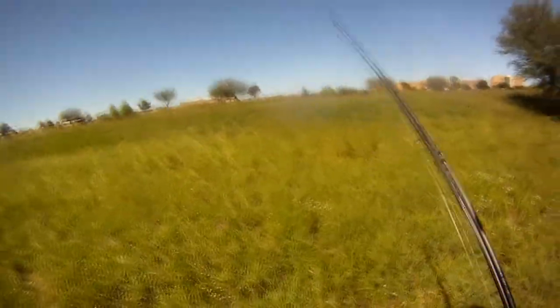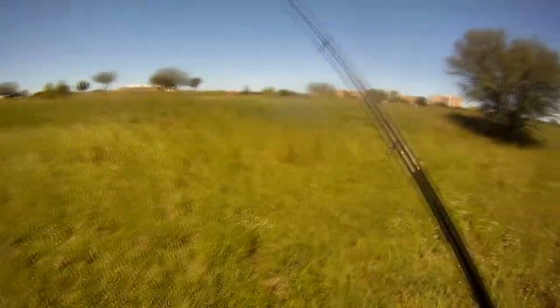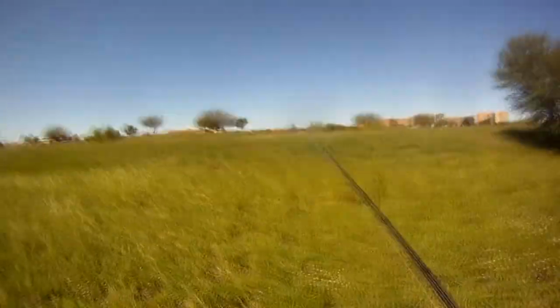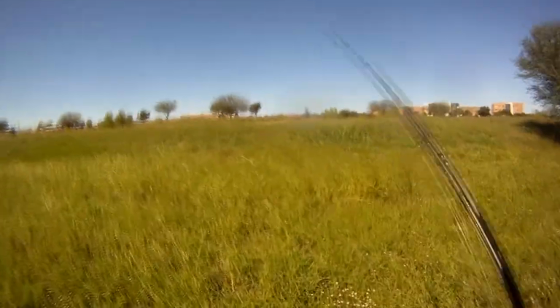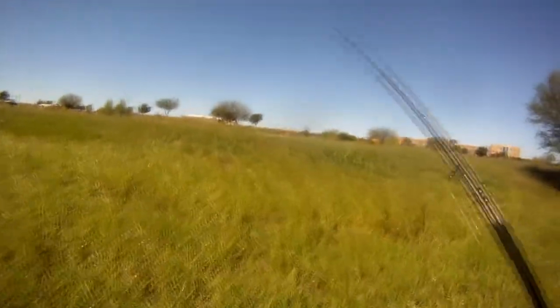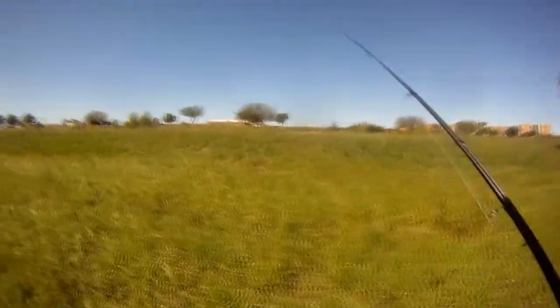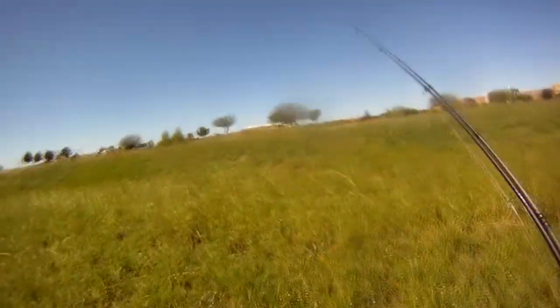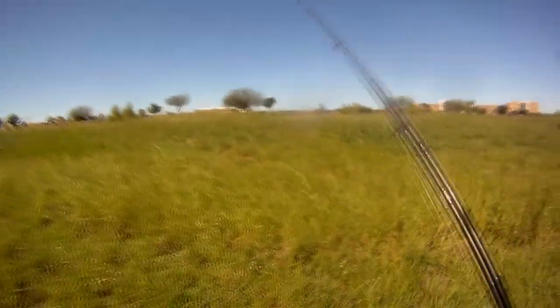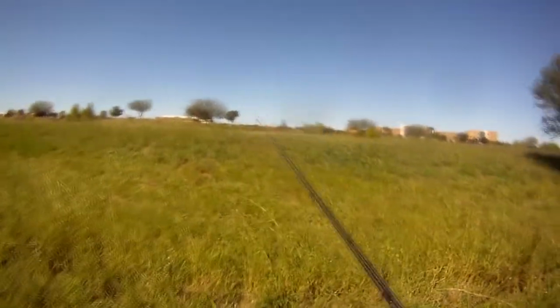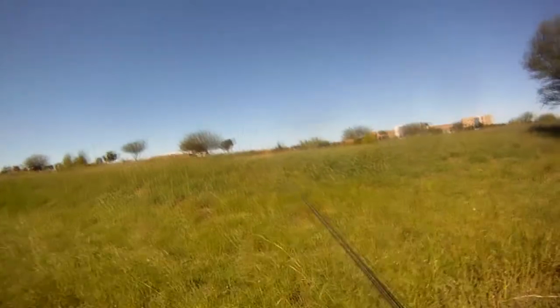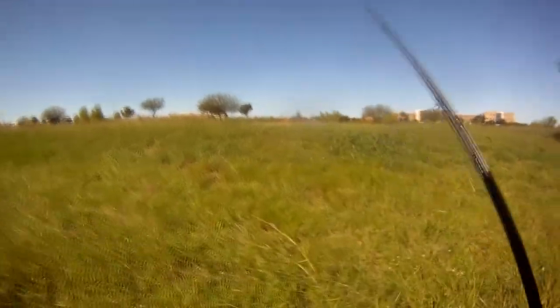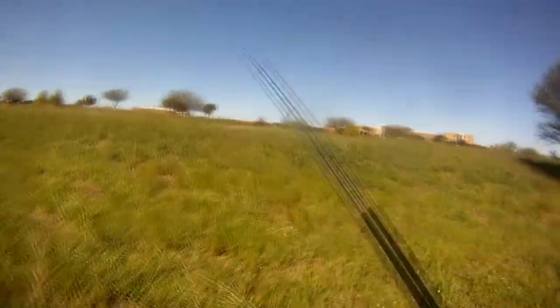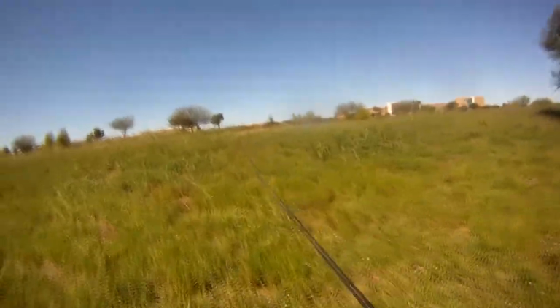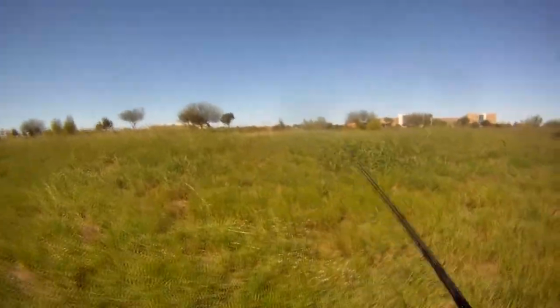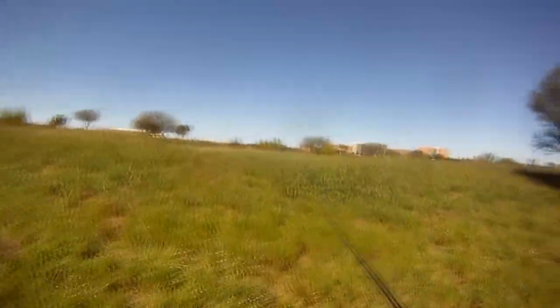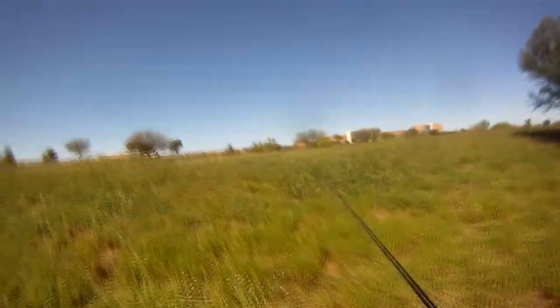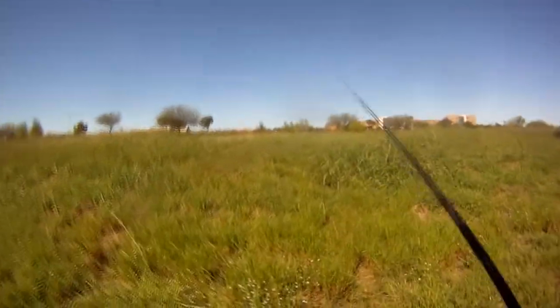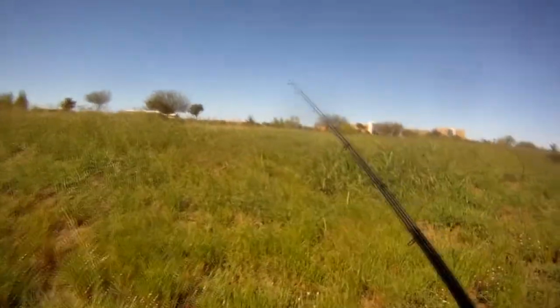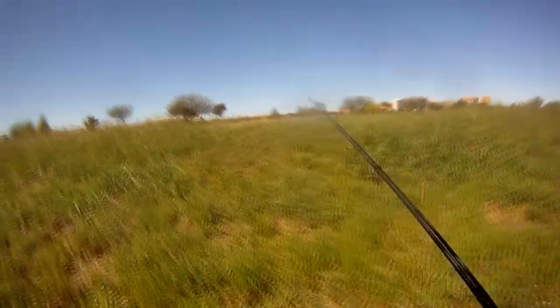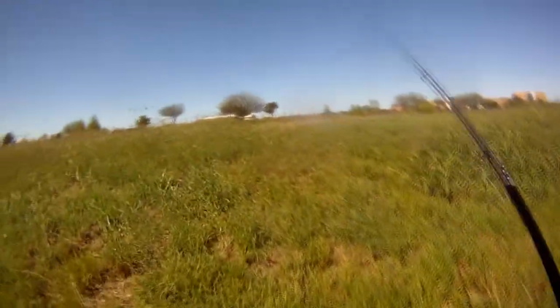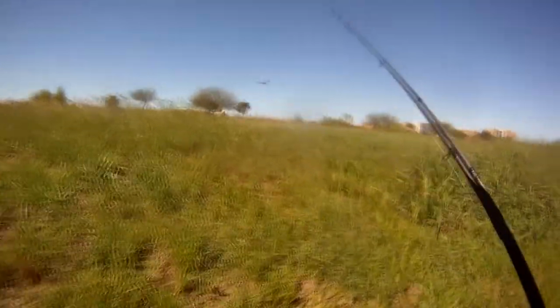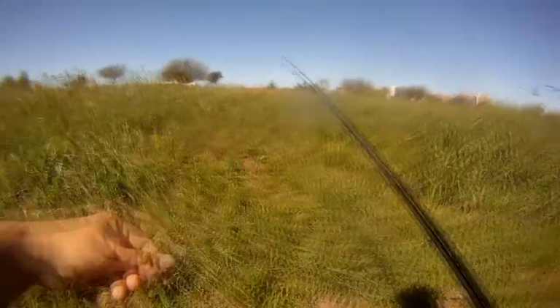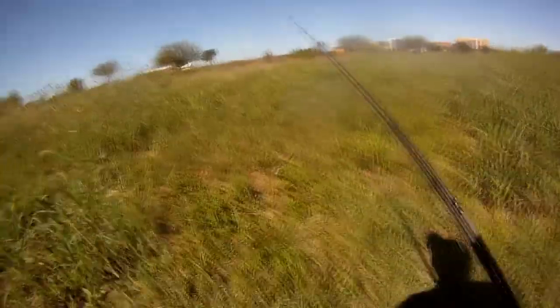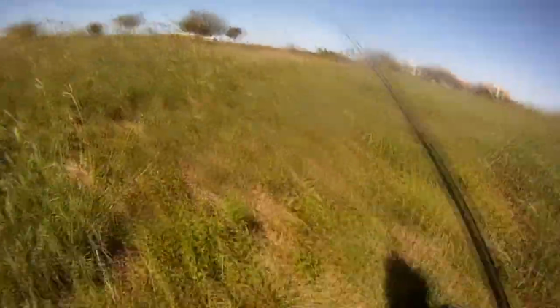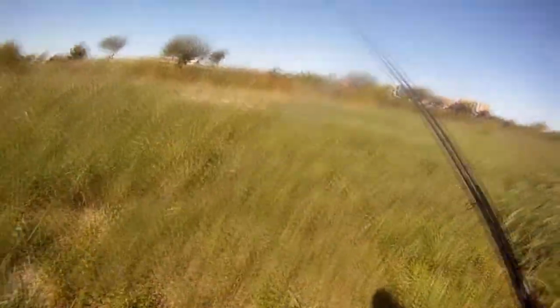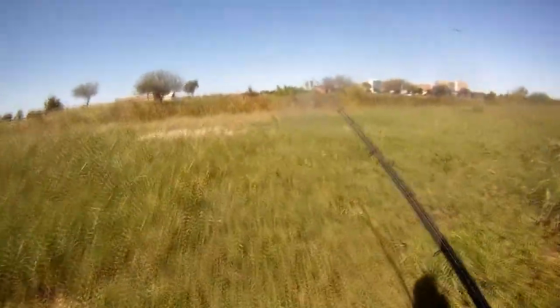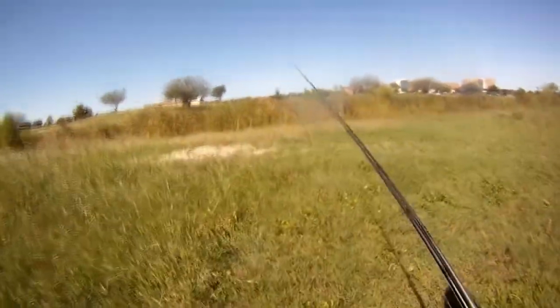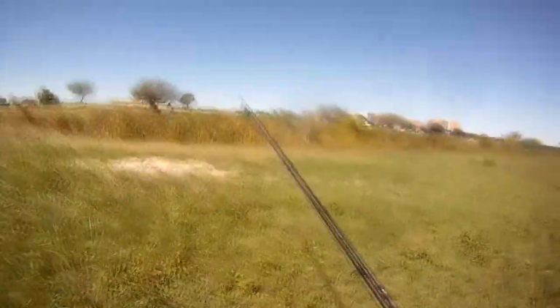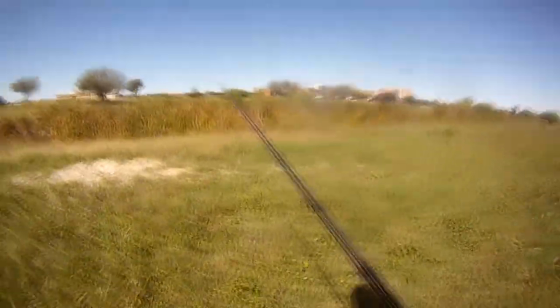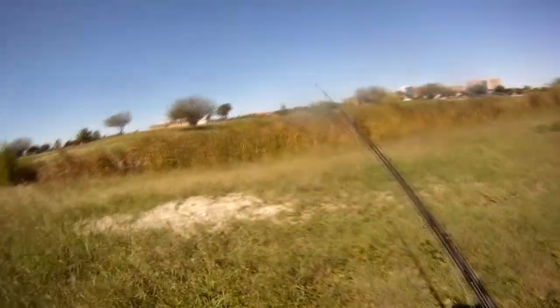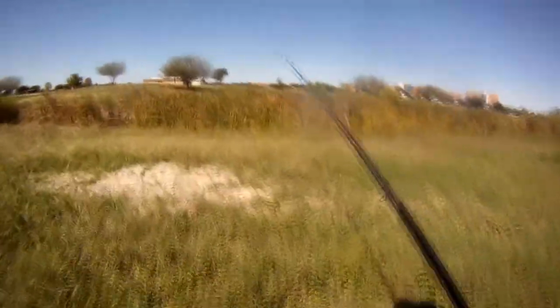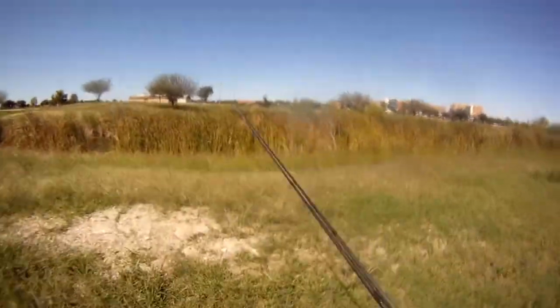Alright, I haven't been to this little spot in a long time, so let's see if there's any openings in it. Everything looks like it's overgrown. There's an opening.